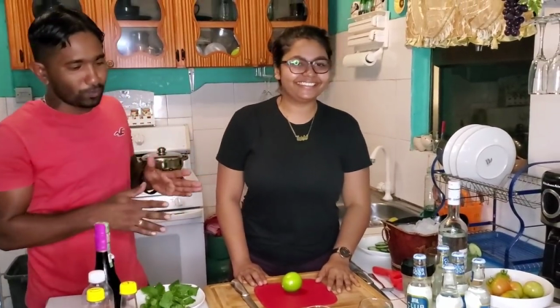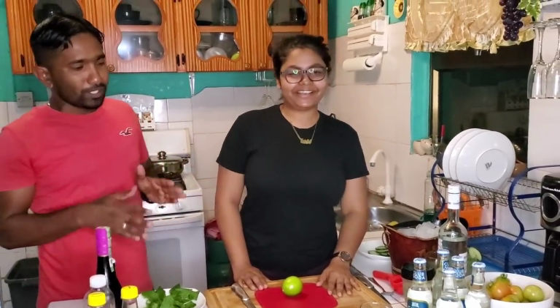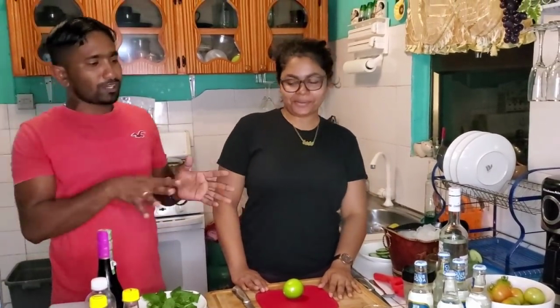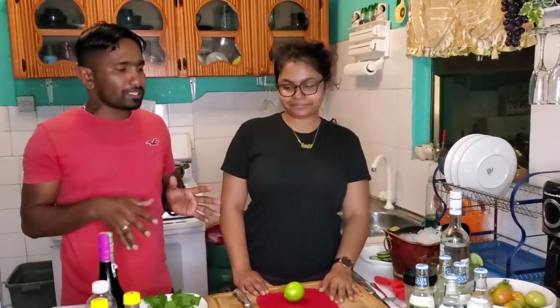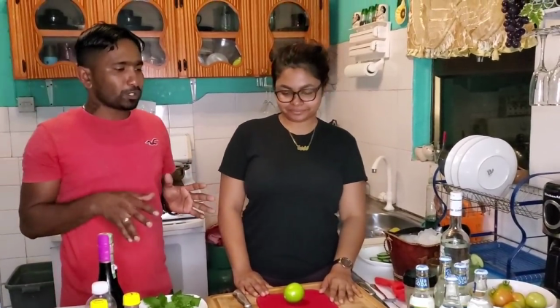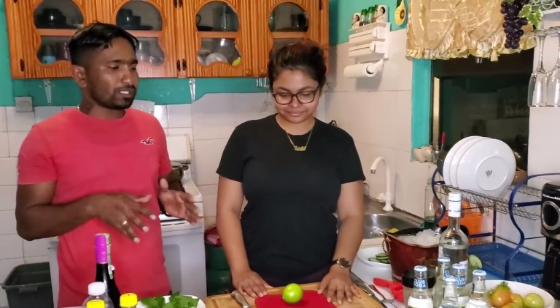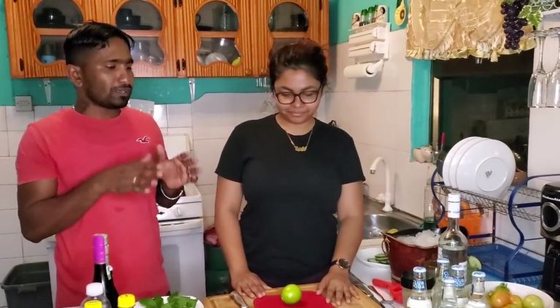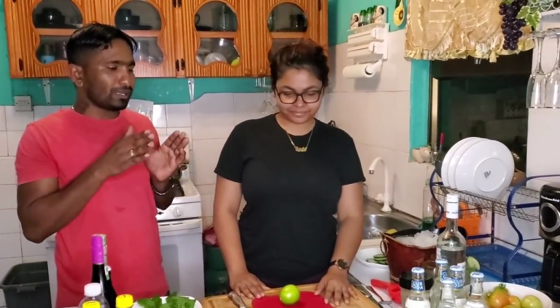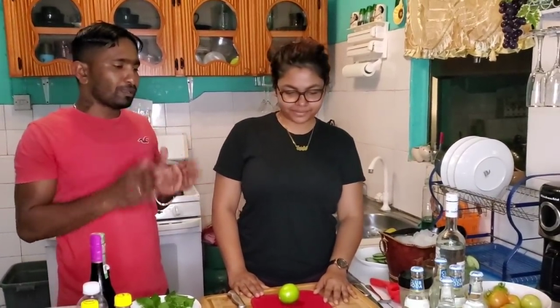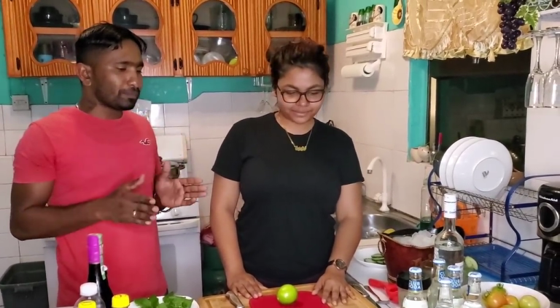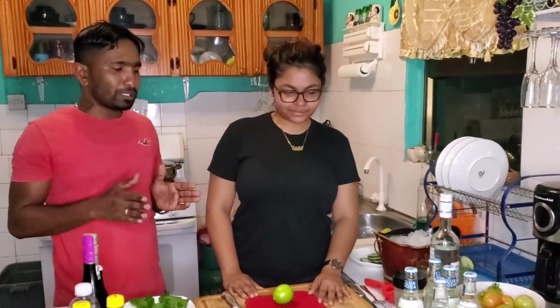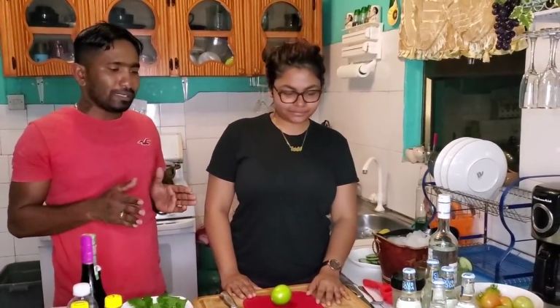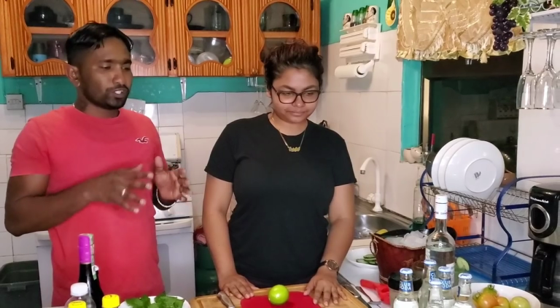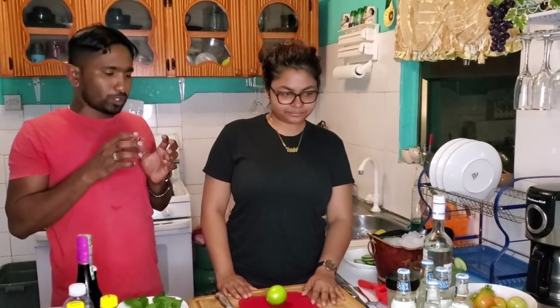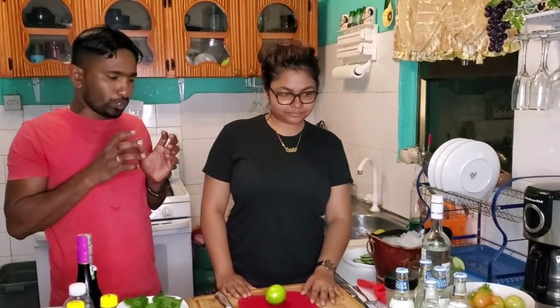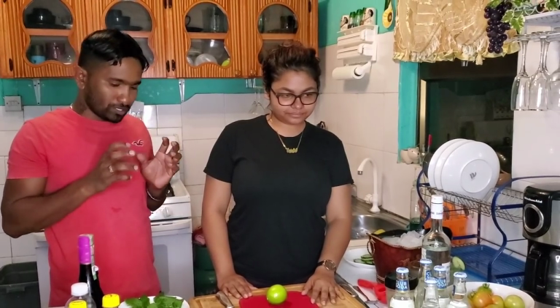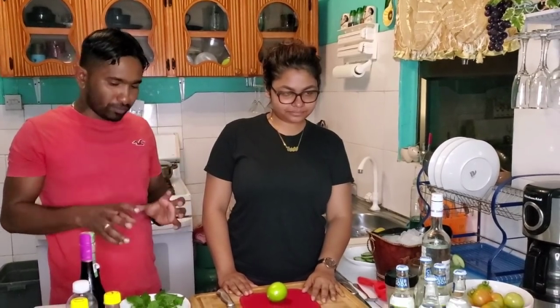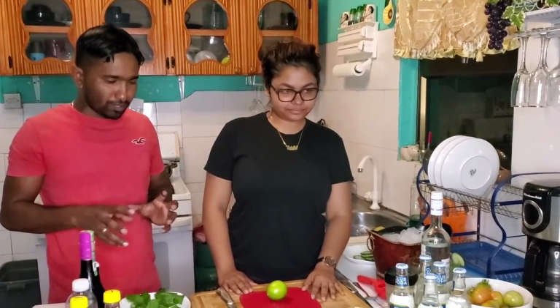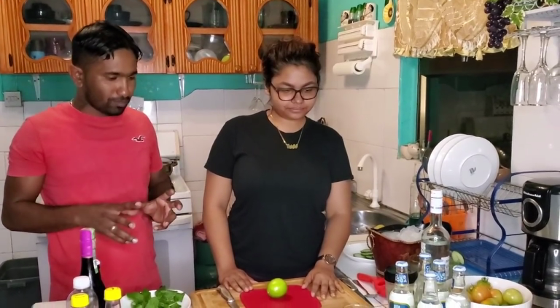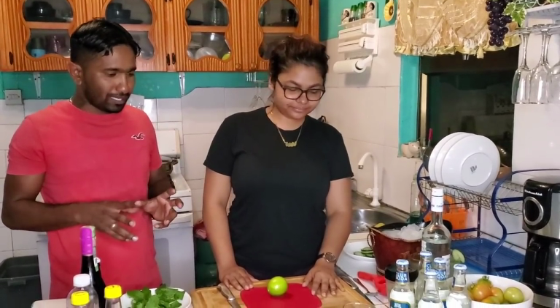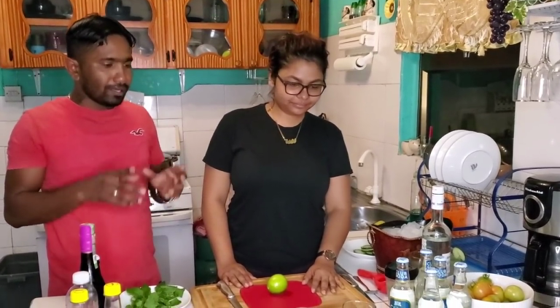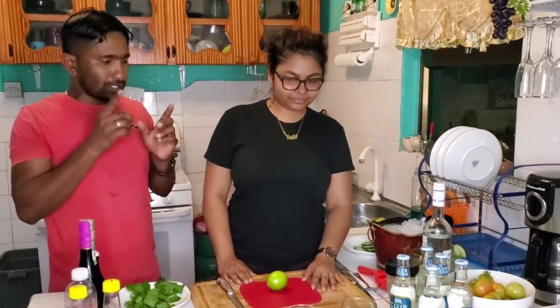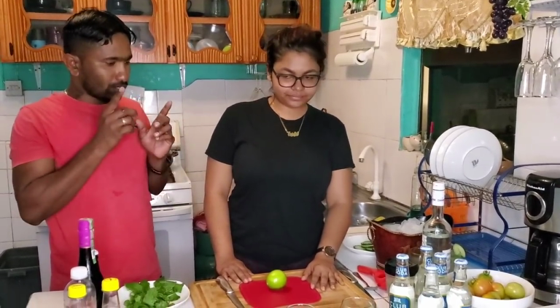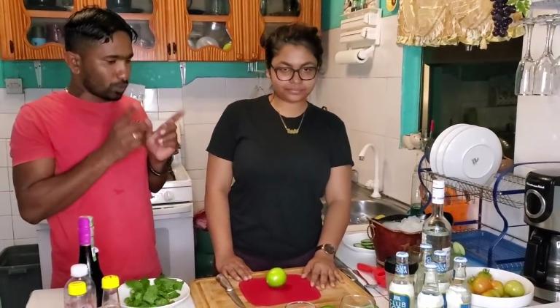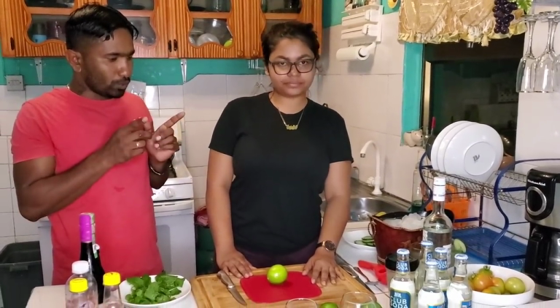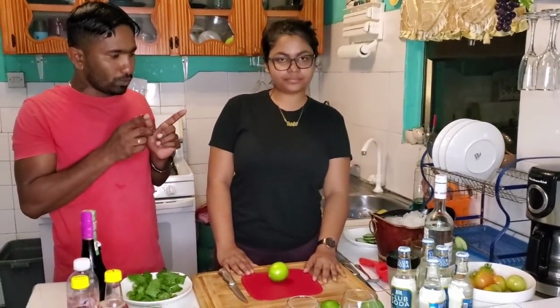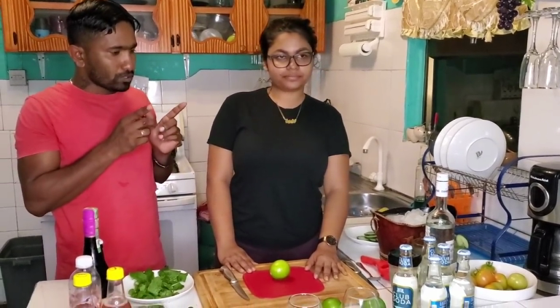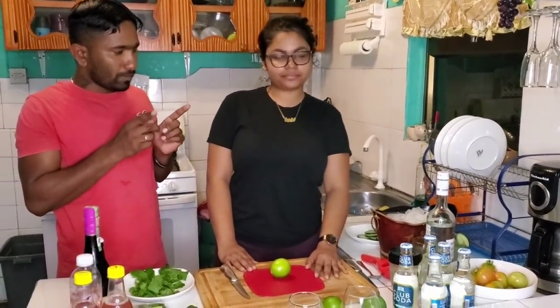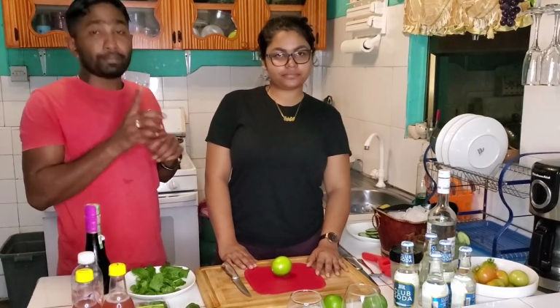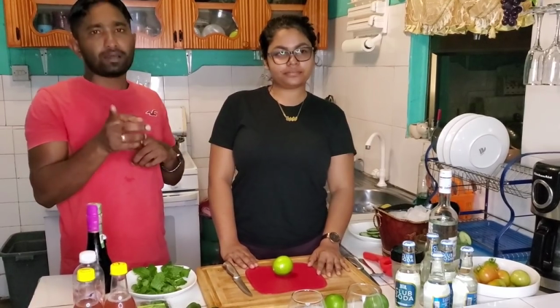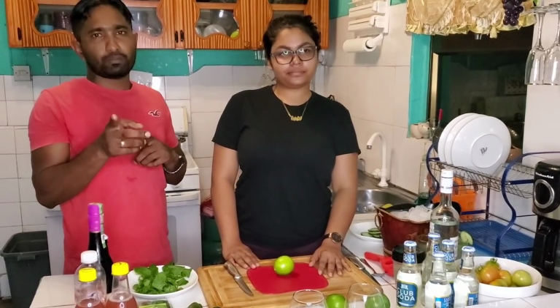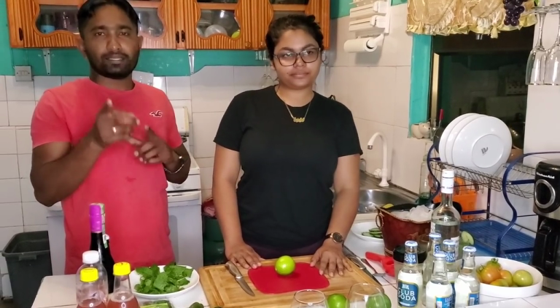She's going to make a special drink. She's going to tell you a little bit about it, show you the stuff she's going to use to make it, and show you the method of how to make it.